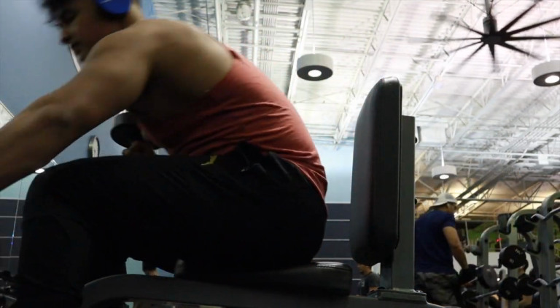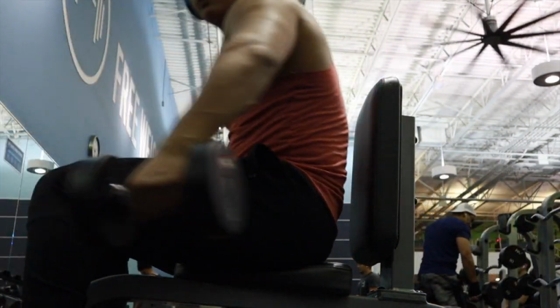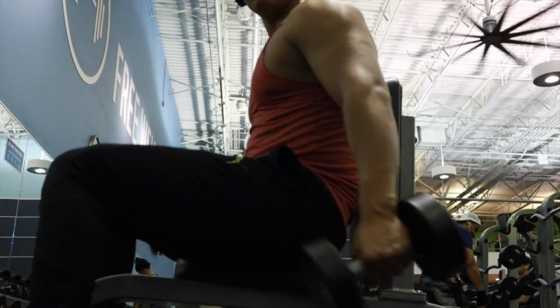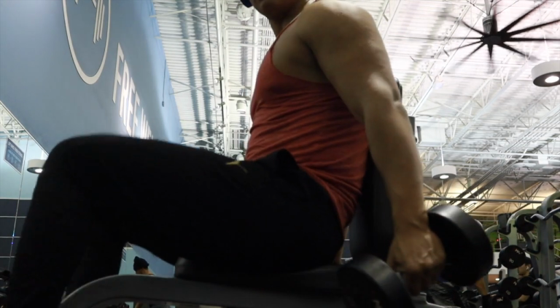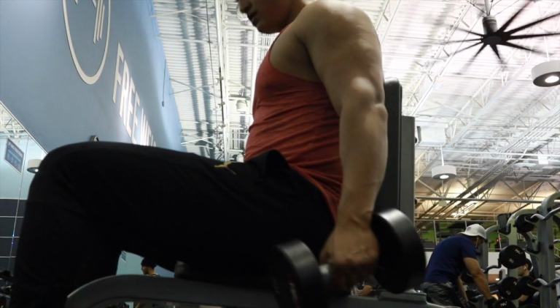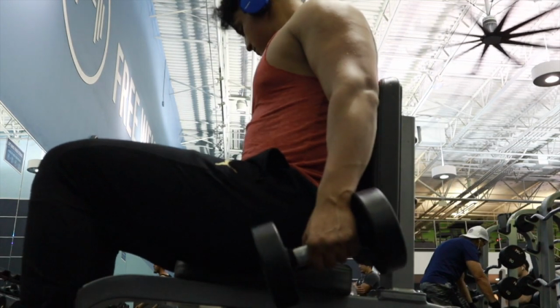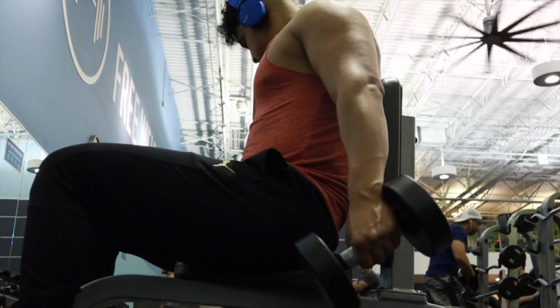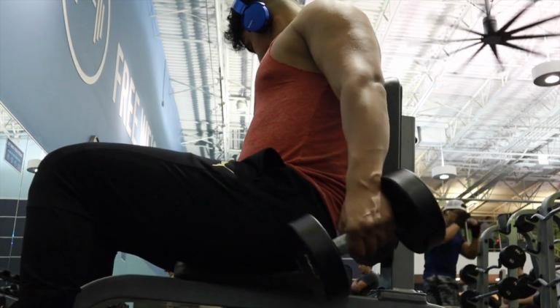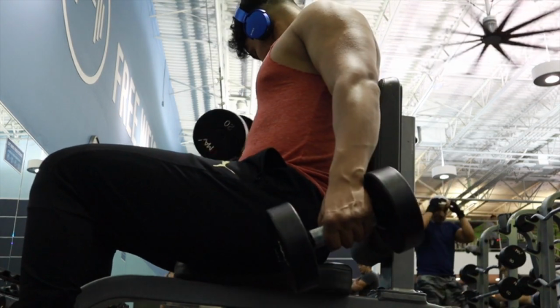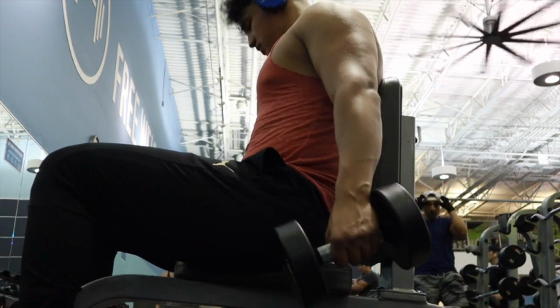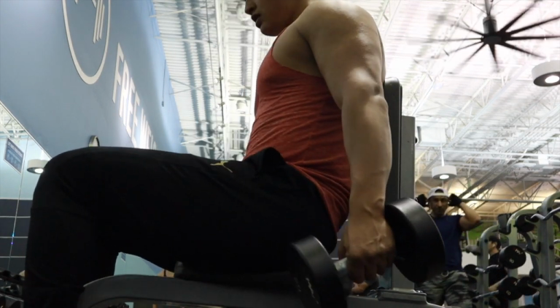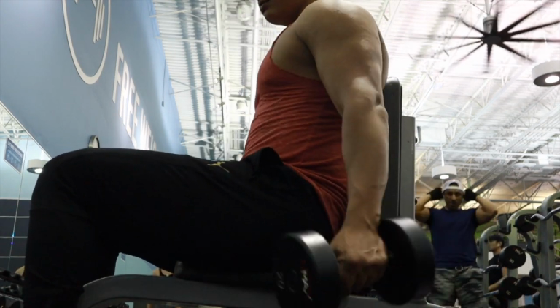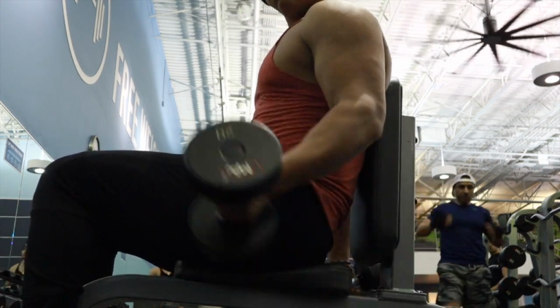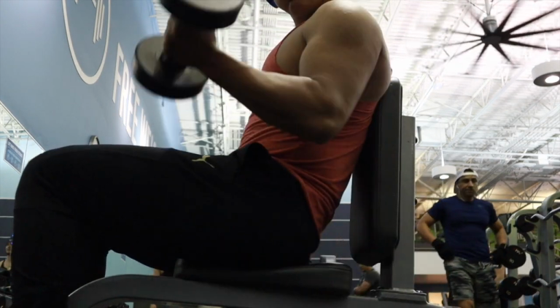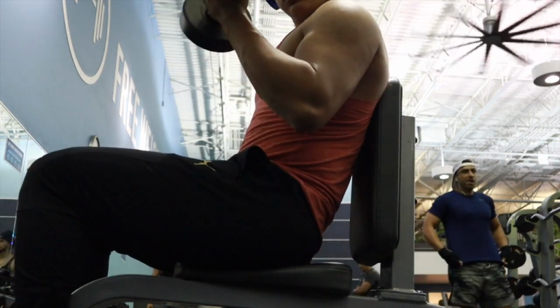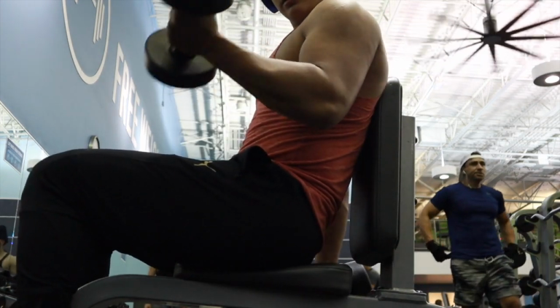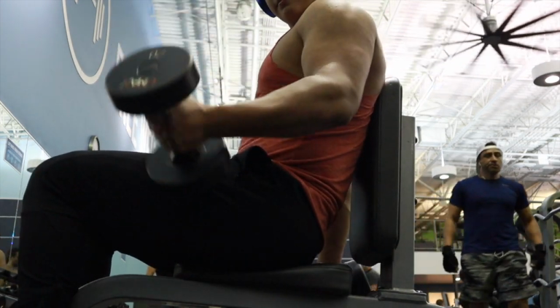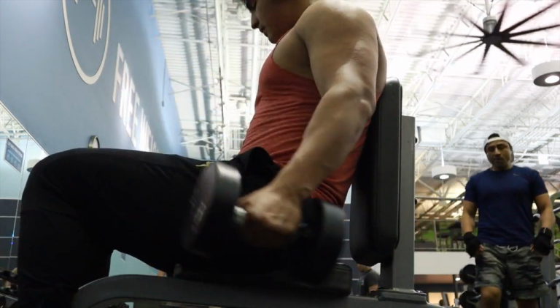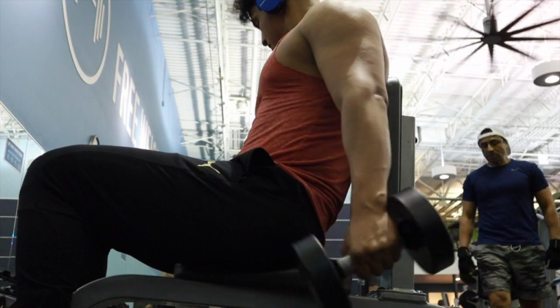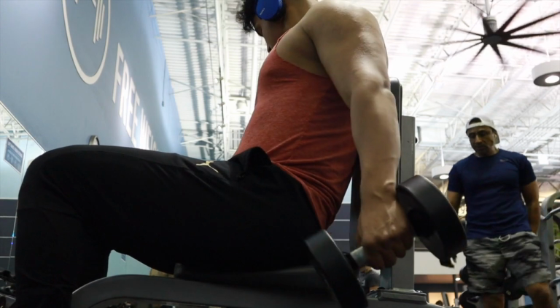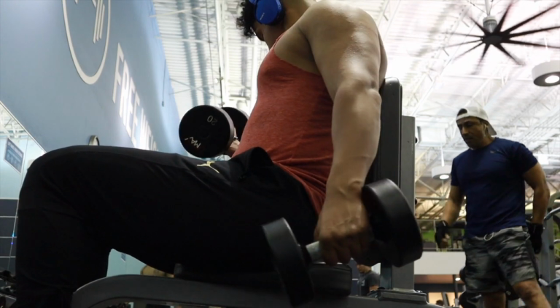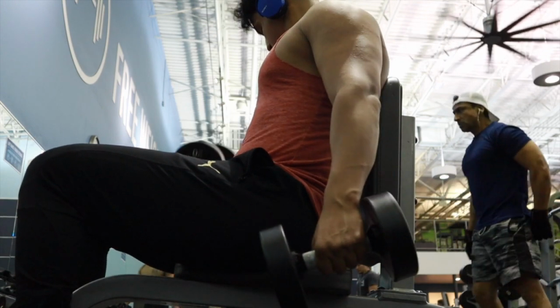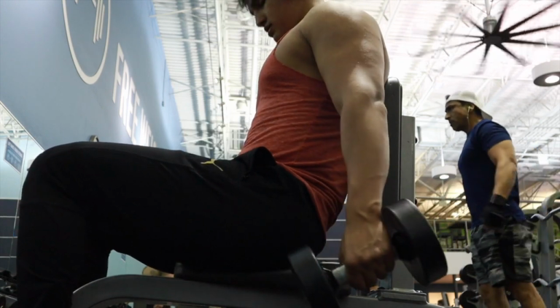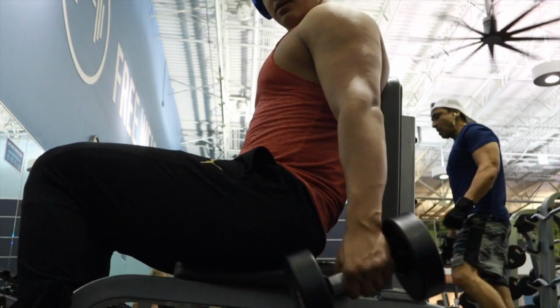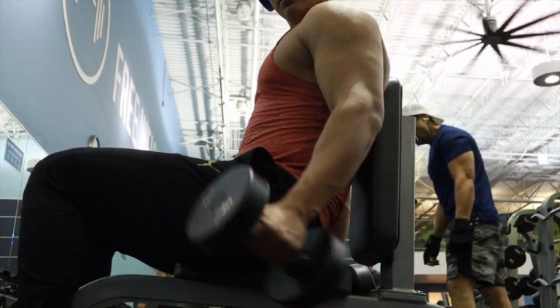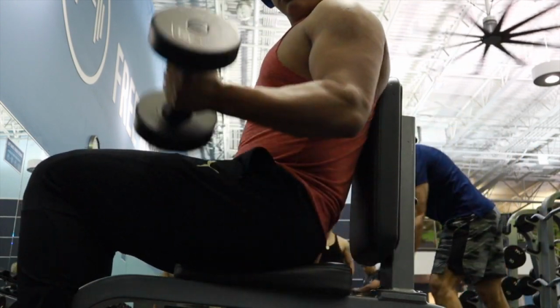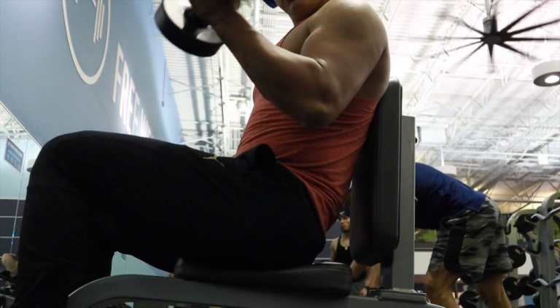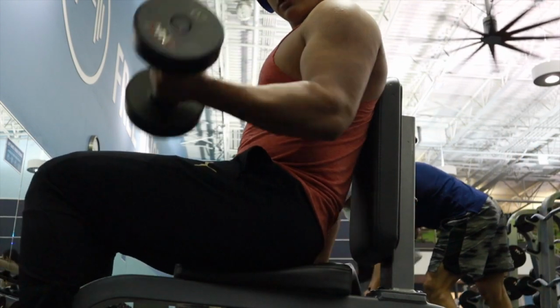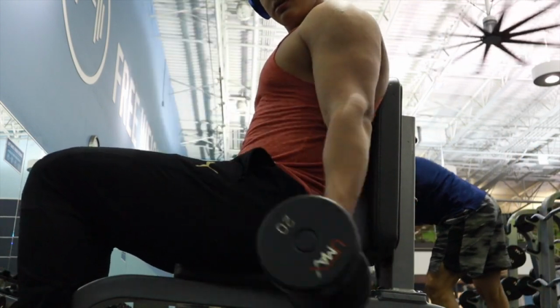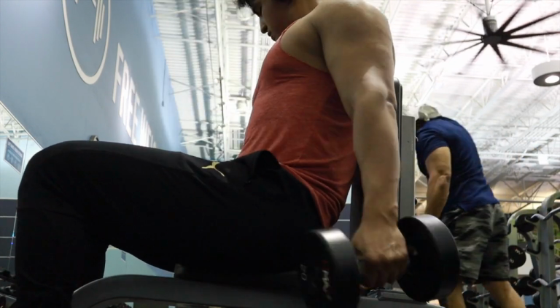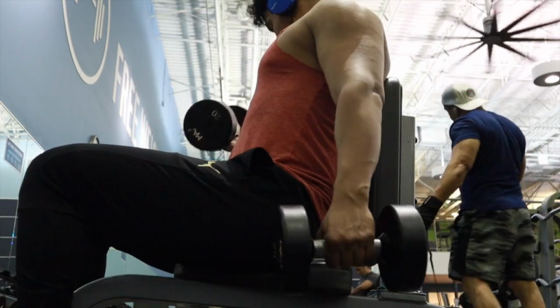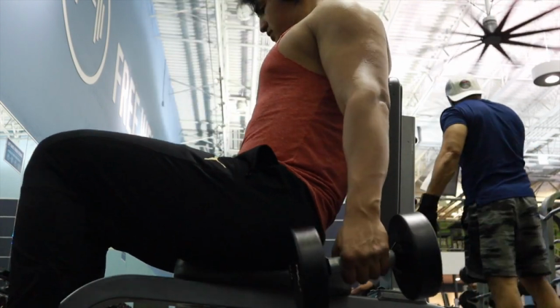I go to failure at 20 pounds as well, and at the end I always try to do both arms at the same time to finish off.